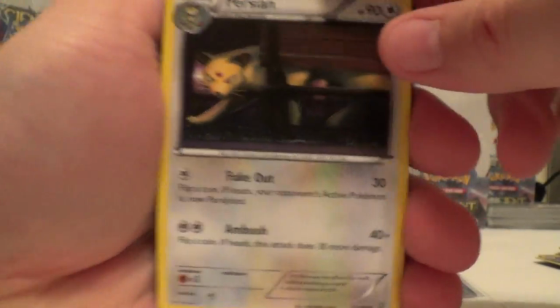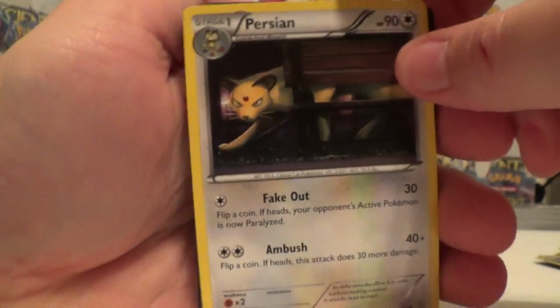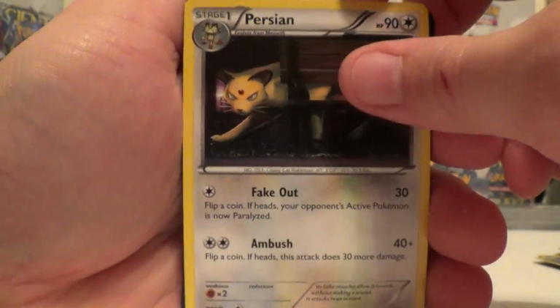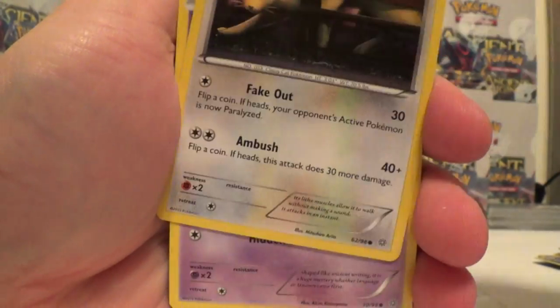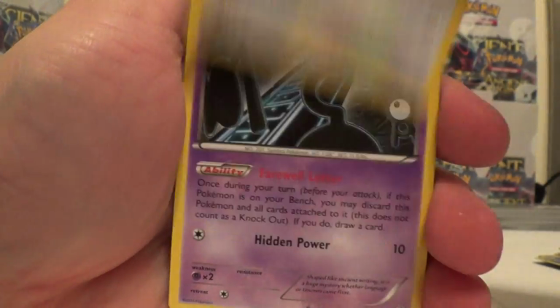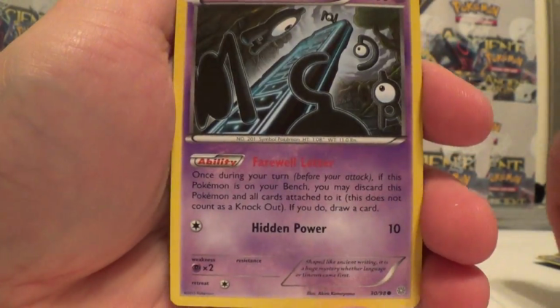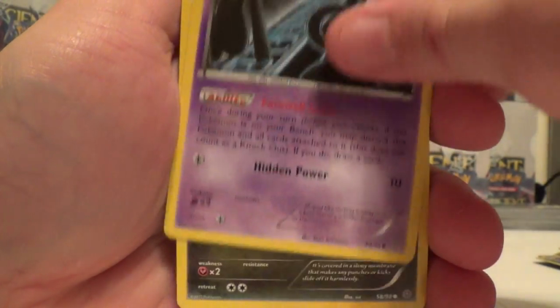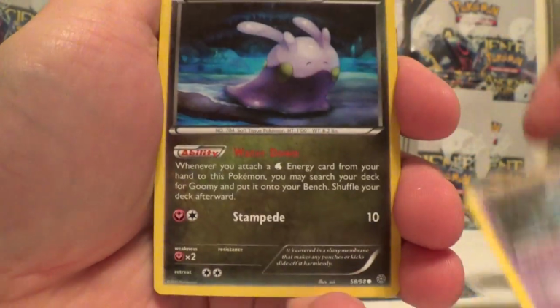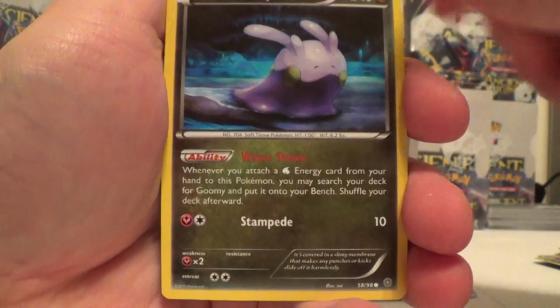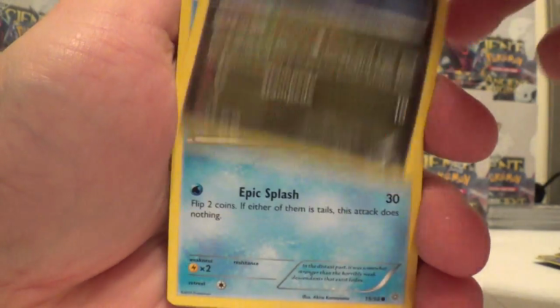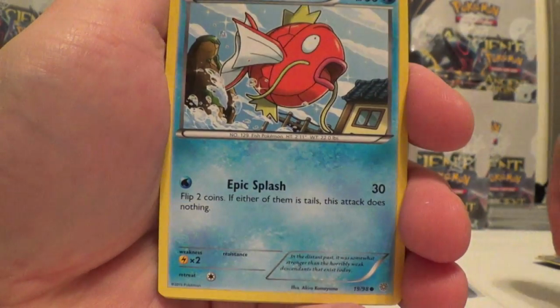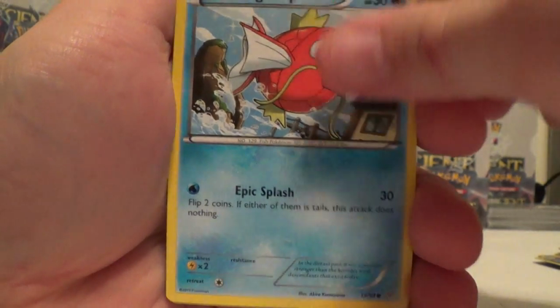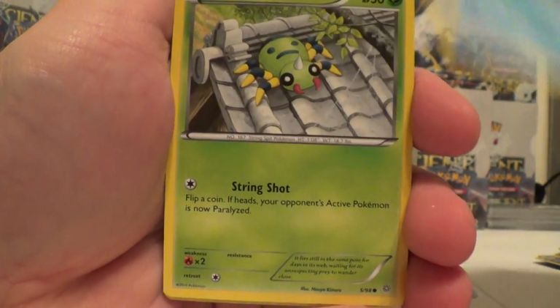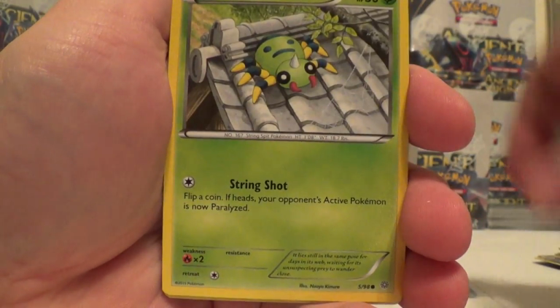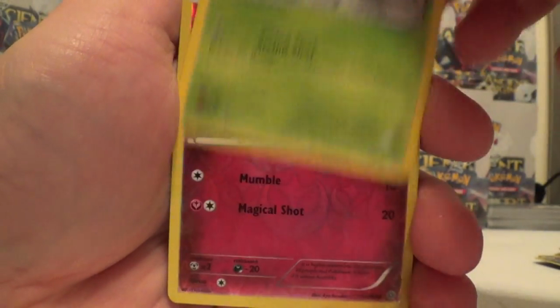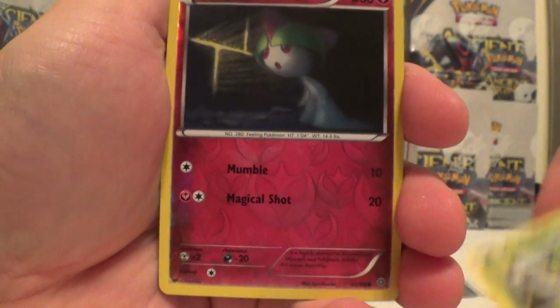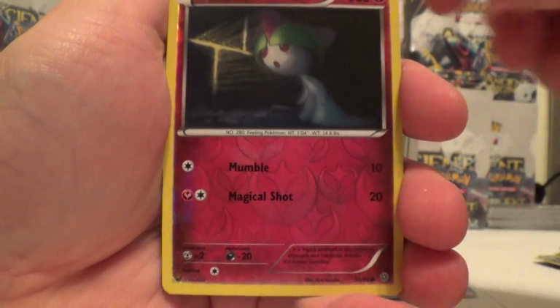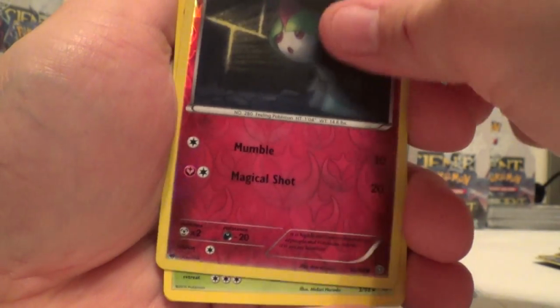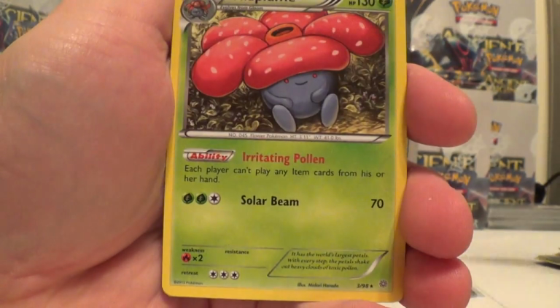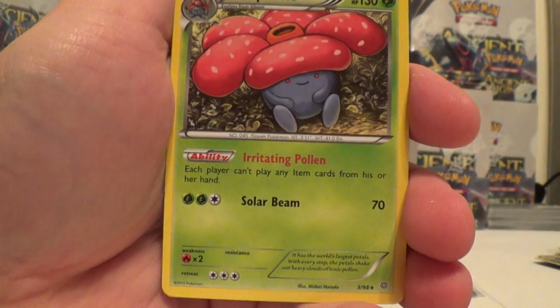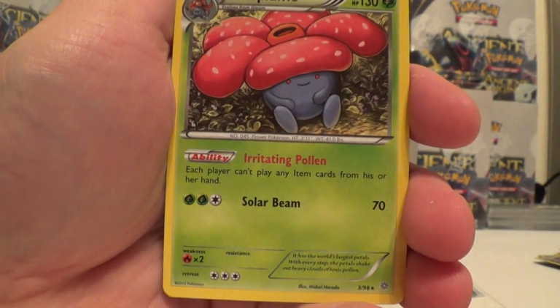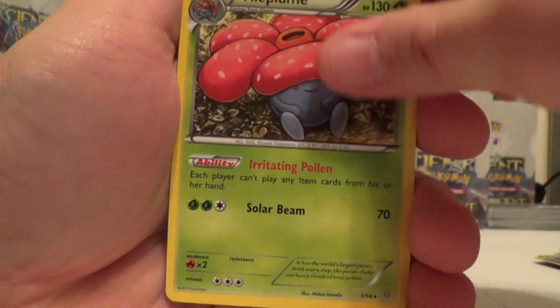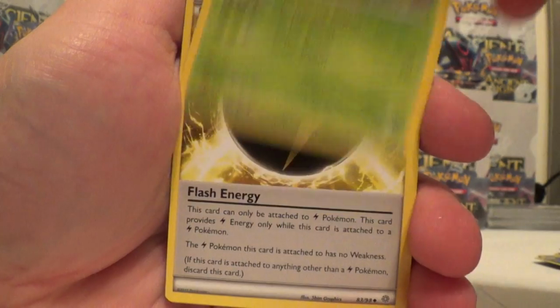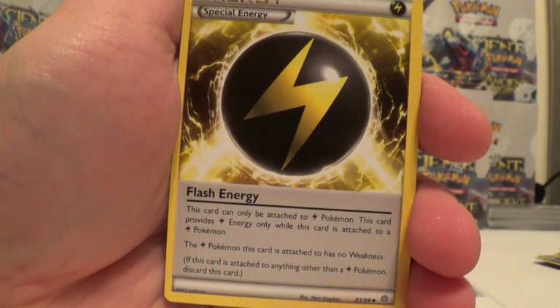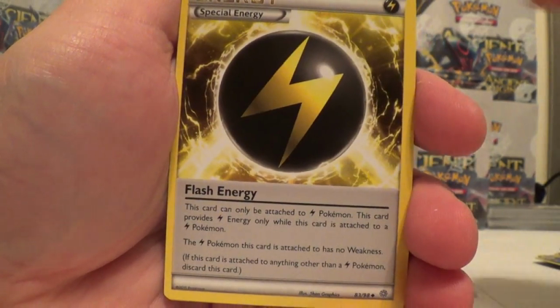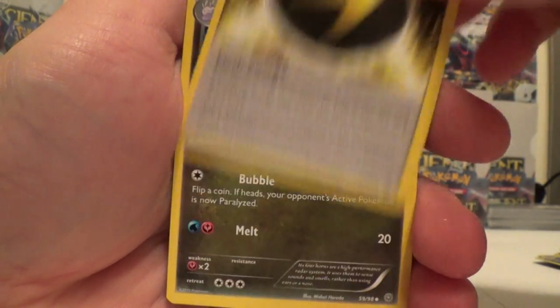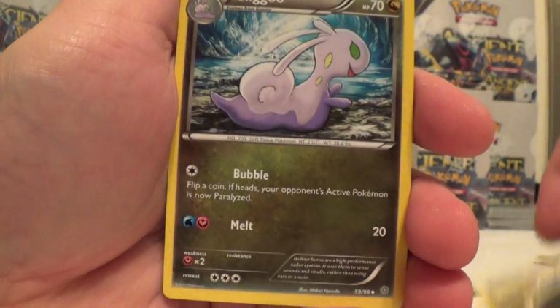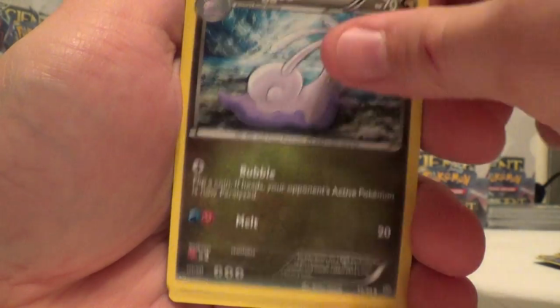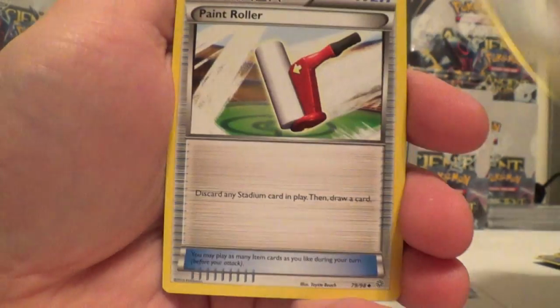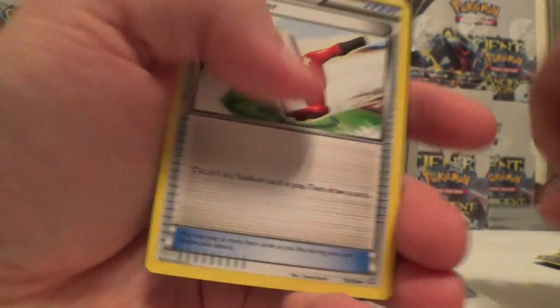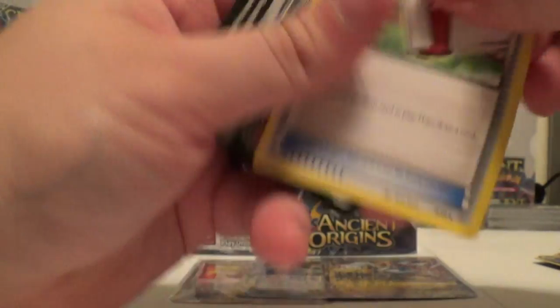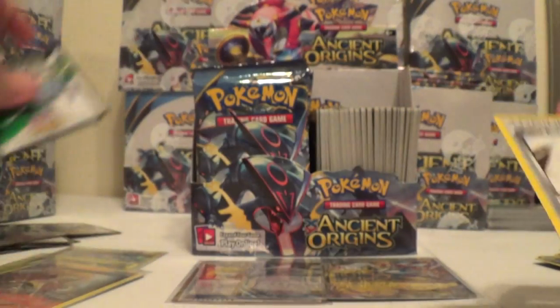With Persian, Unknown, Gumi, Magikarp, Spinarak, Ralts Reverse, and a Vileplume. Flash Energy, Slugma, and Paint Roller.